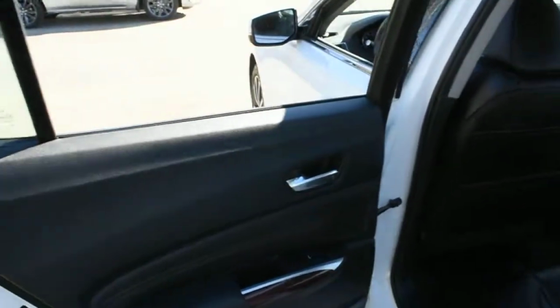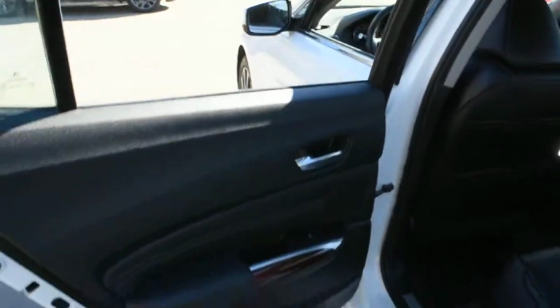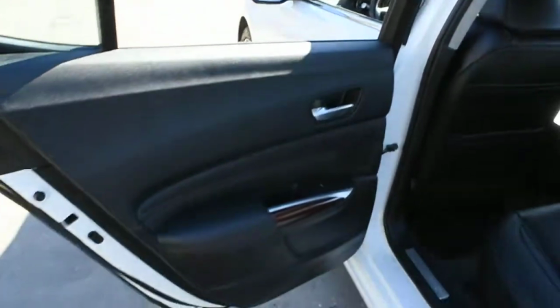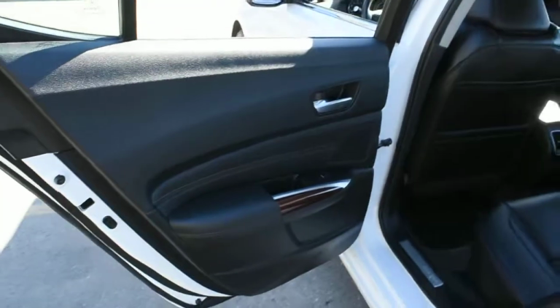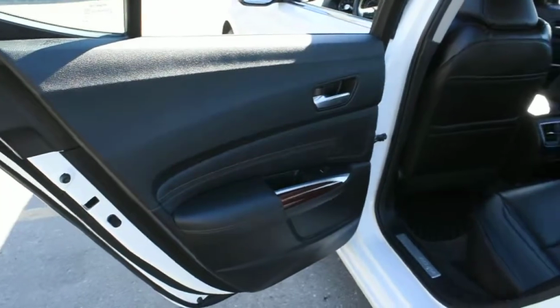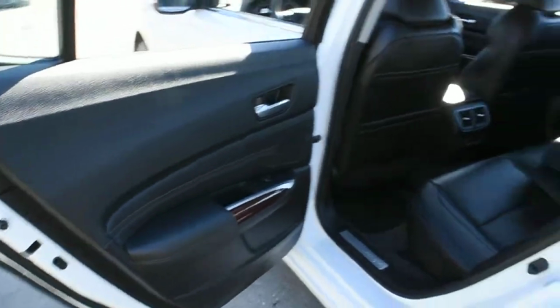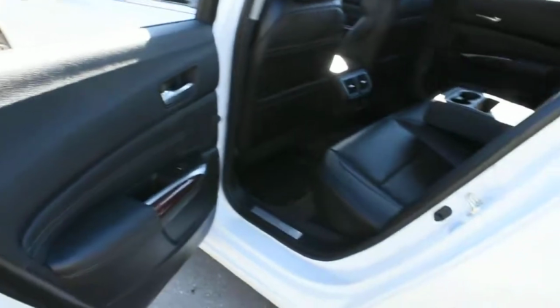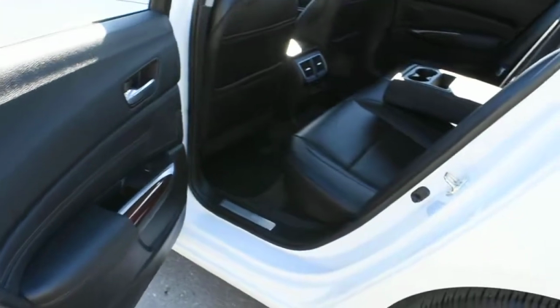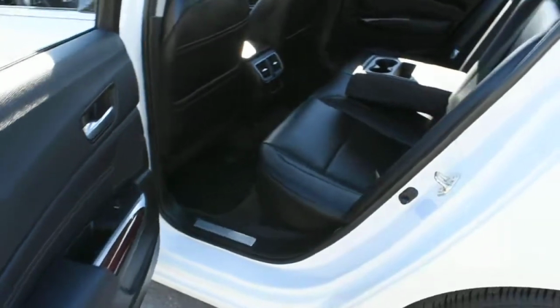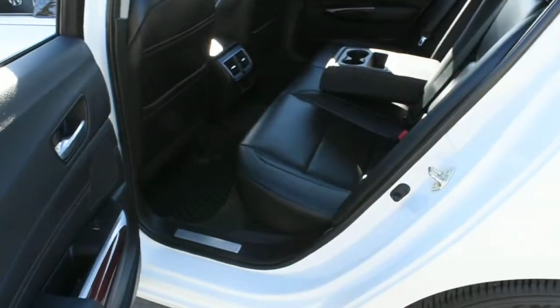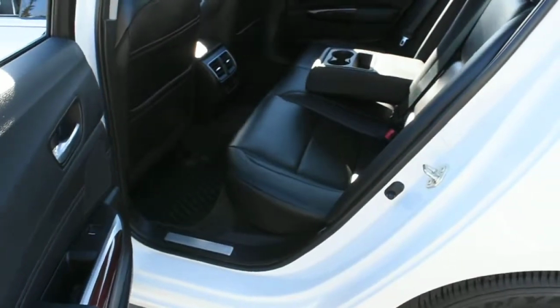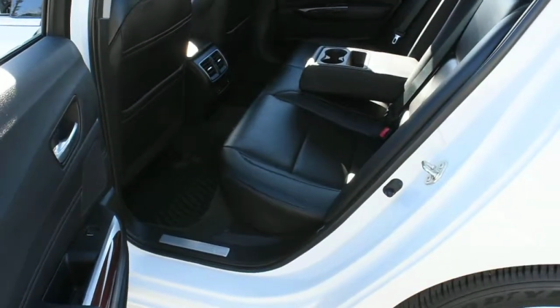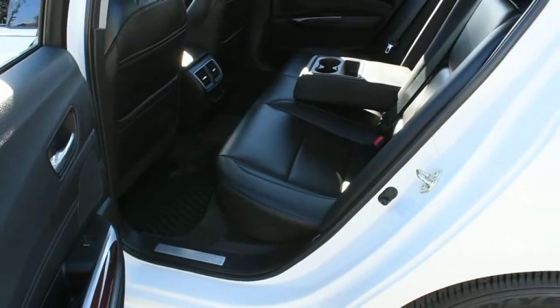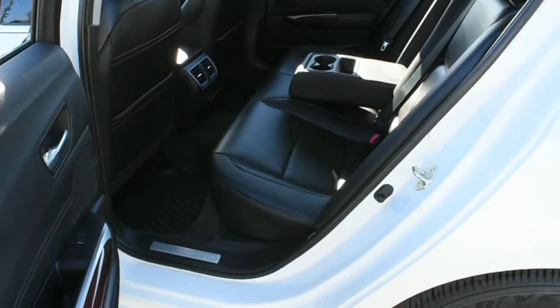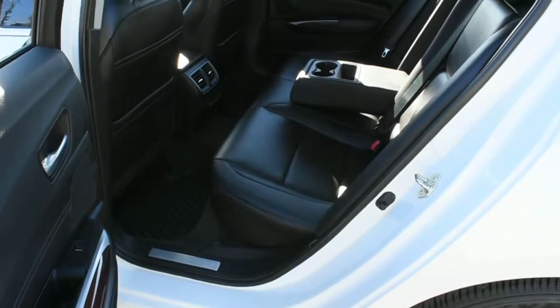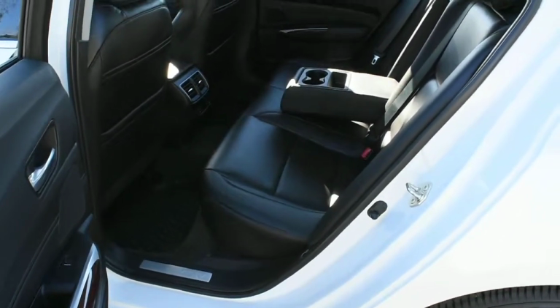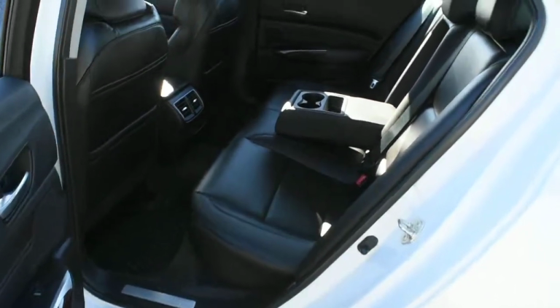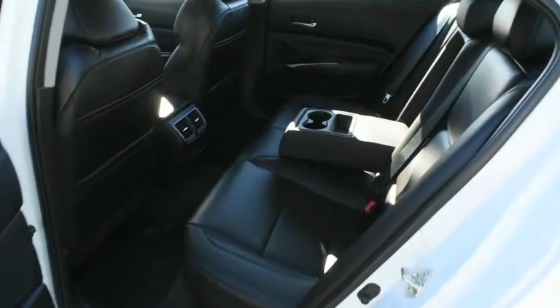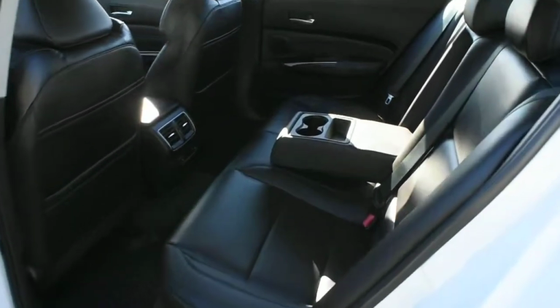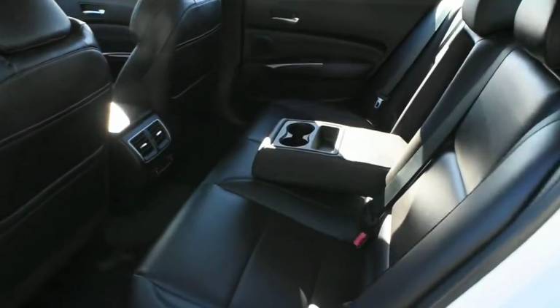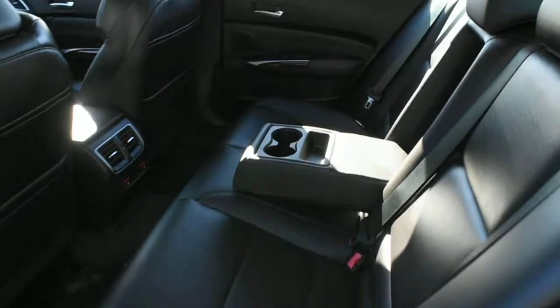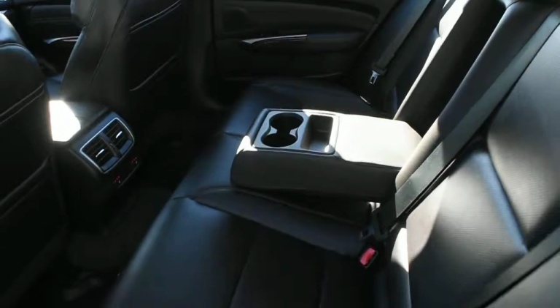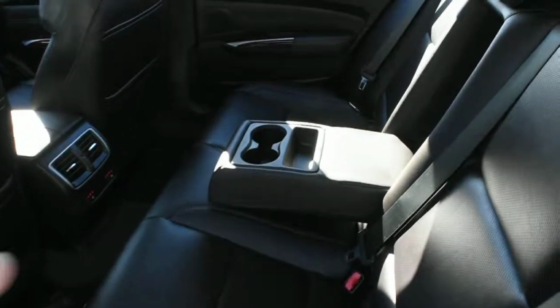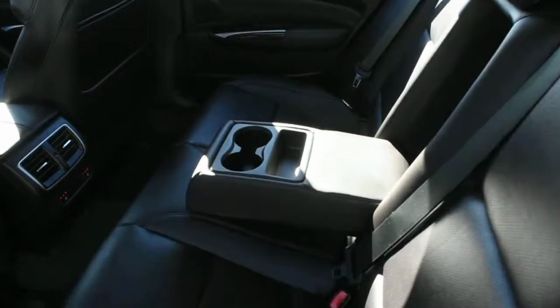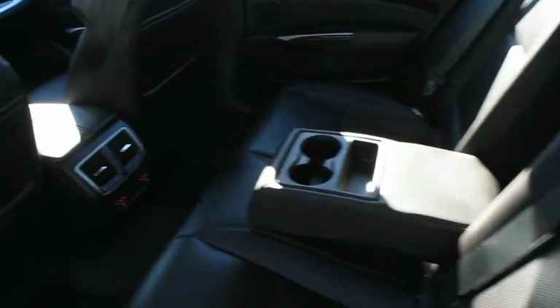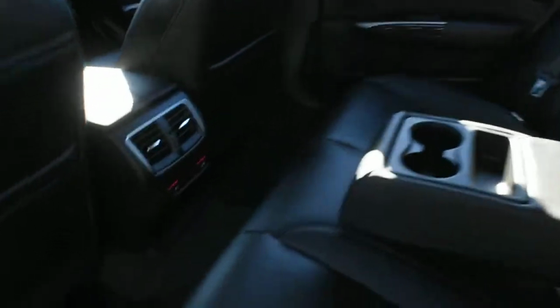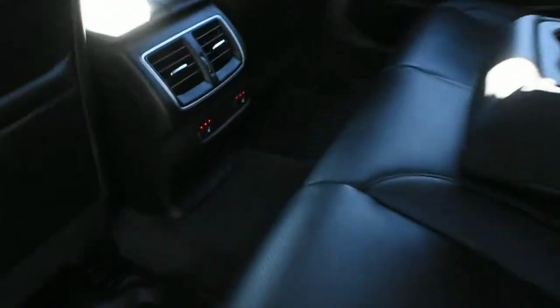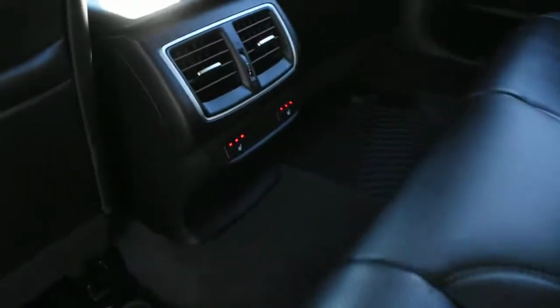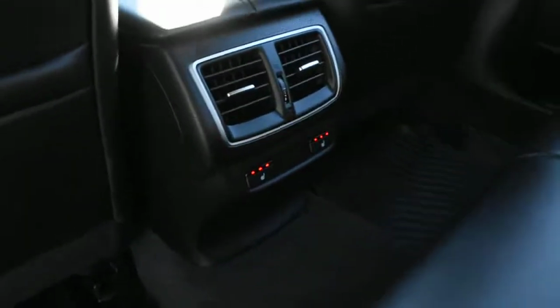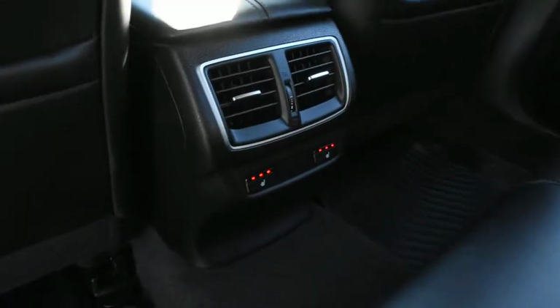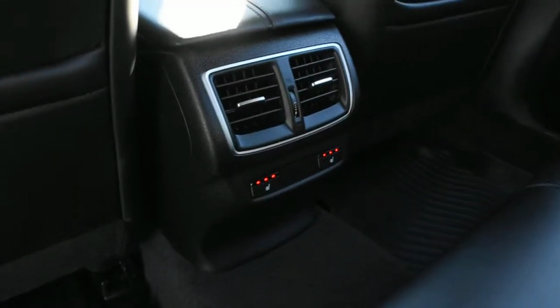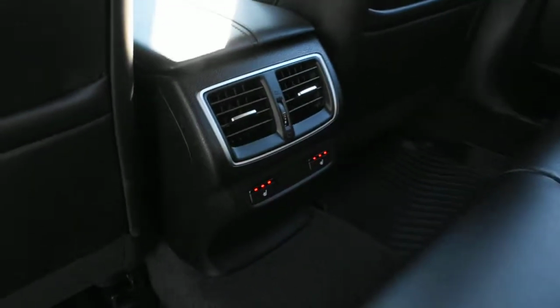Making our way towards the second row — once again you get your perforated Milano leather in an ebony finish, a large center folding armrest, as well as rear outboard heated seat controls.